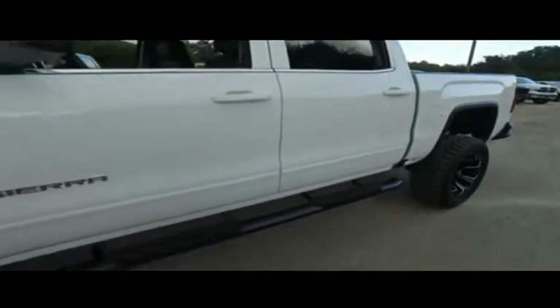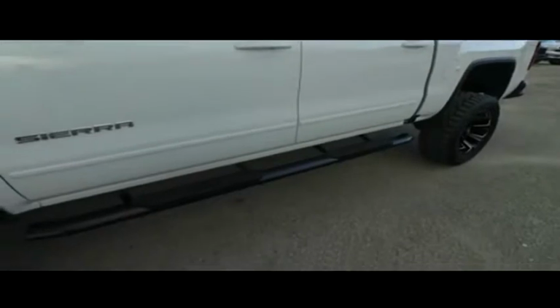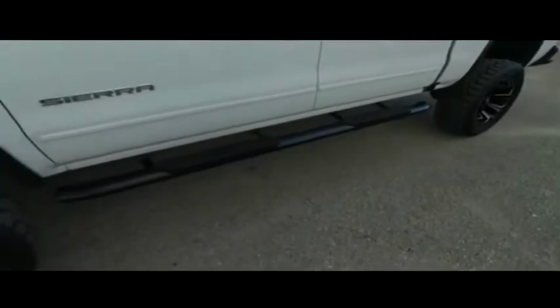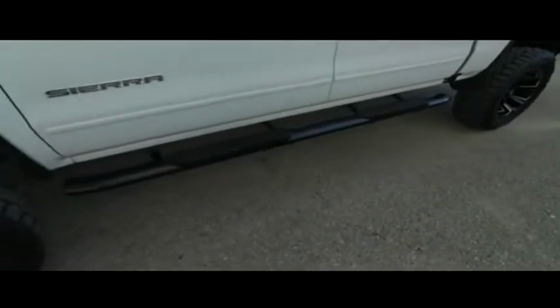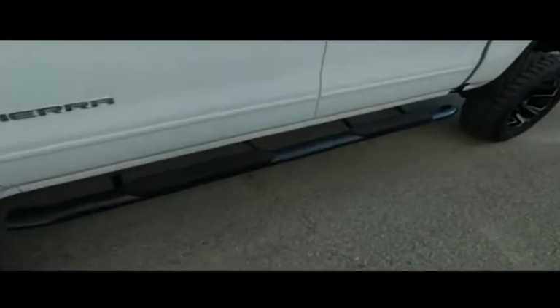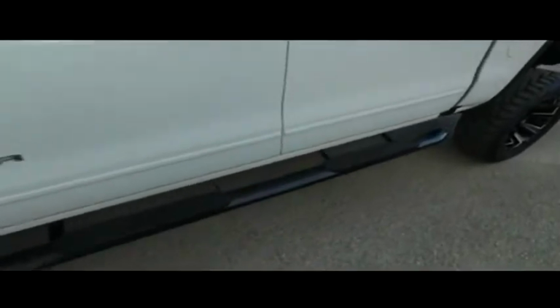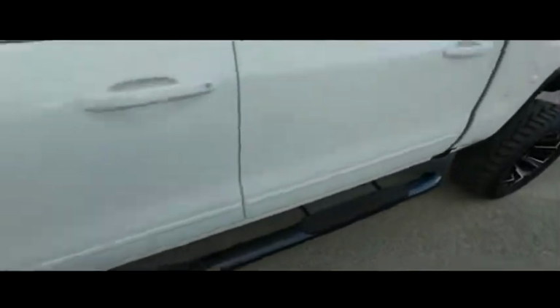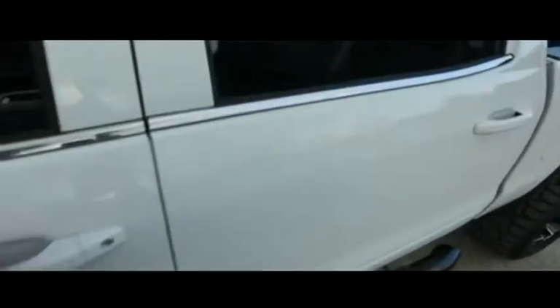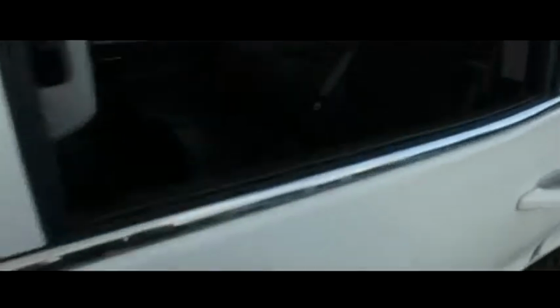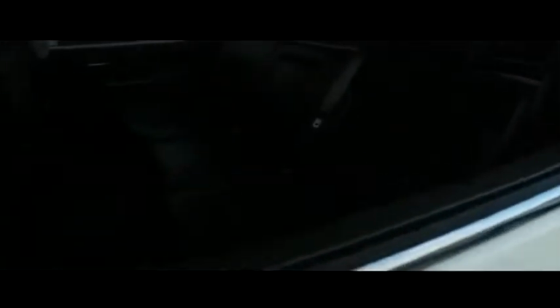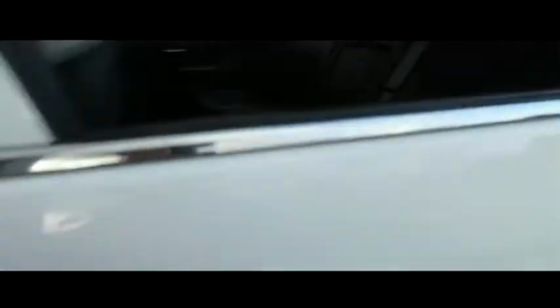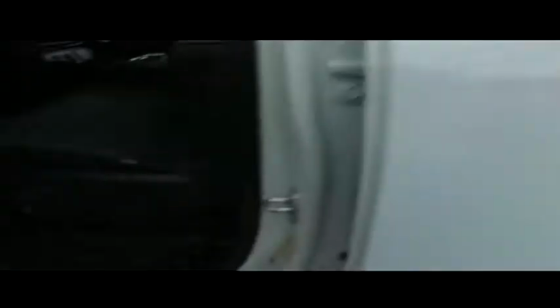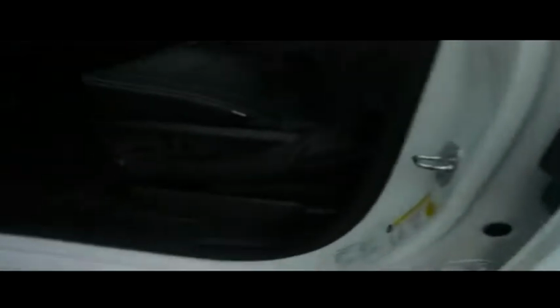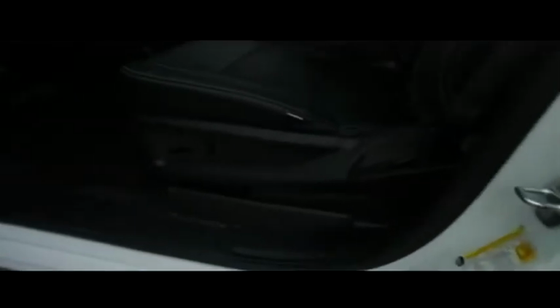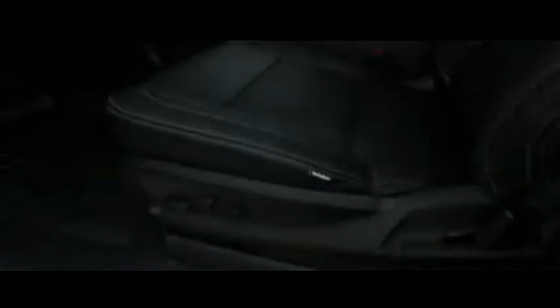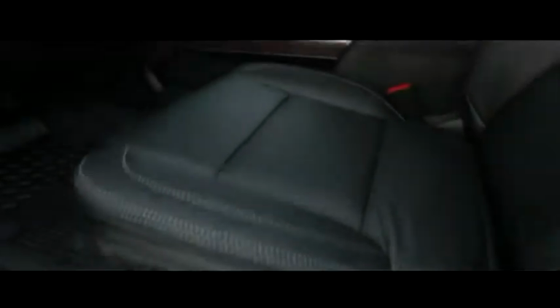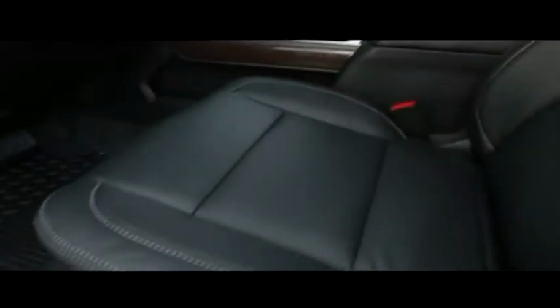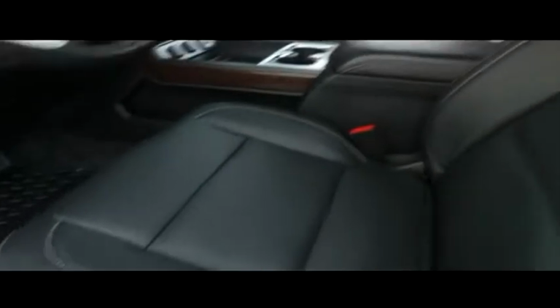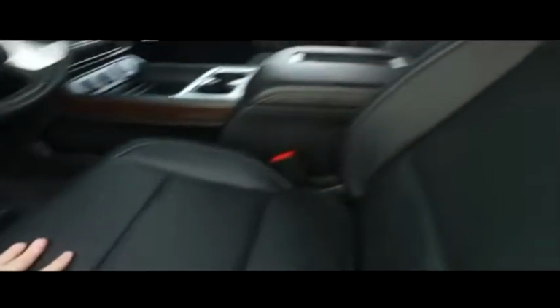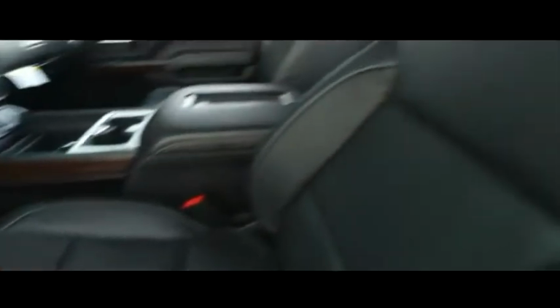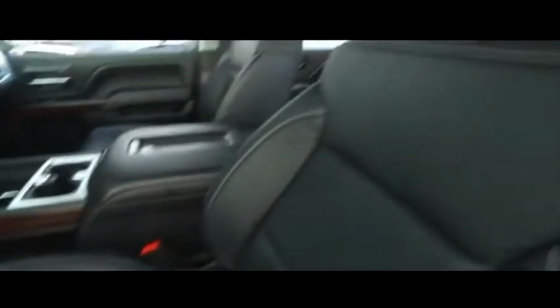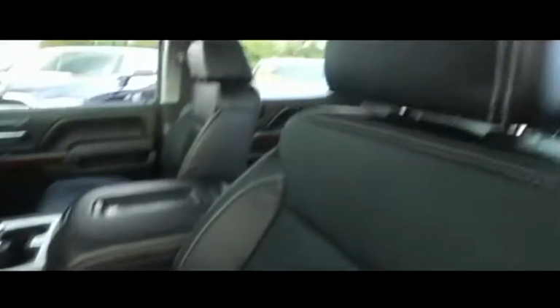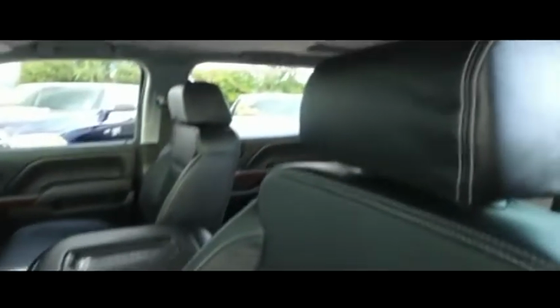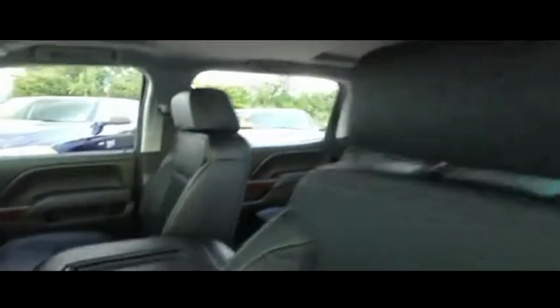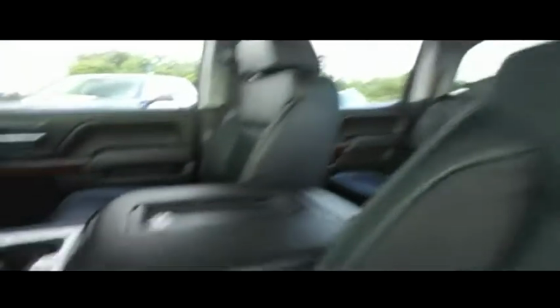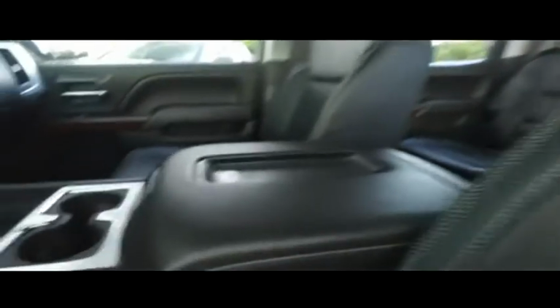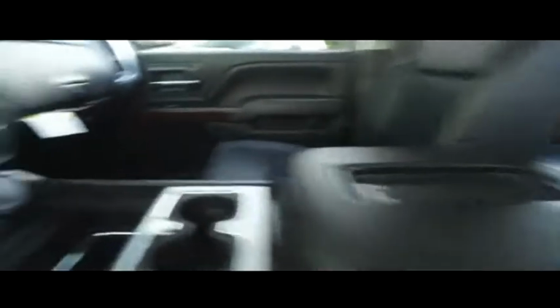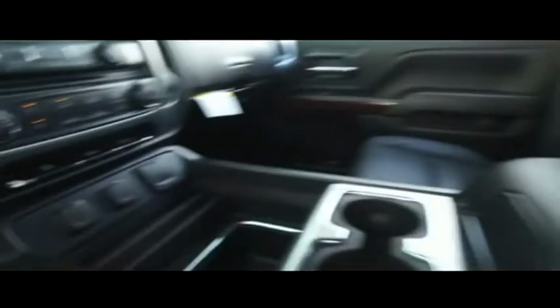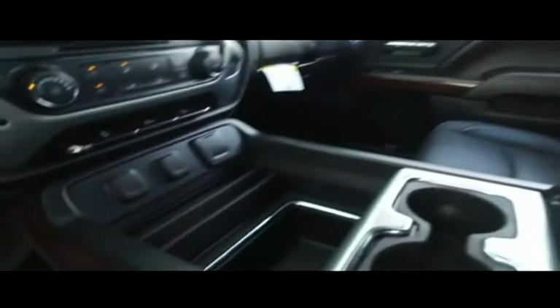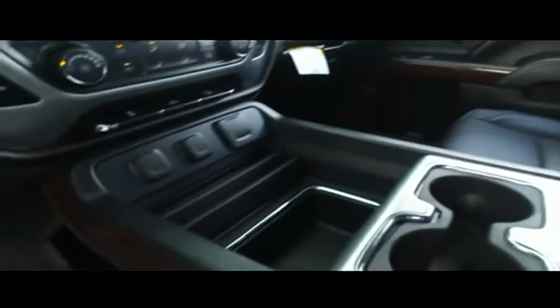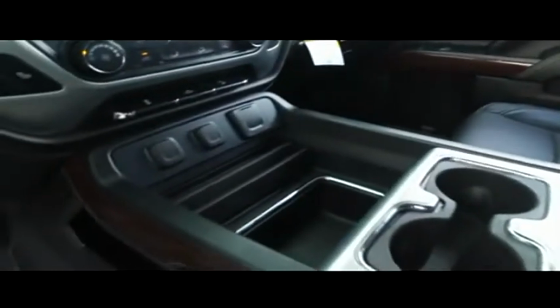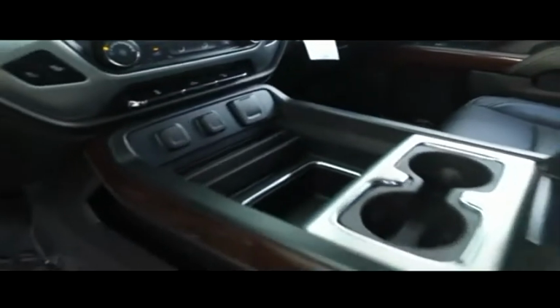Look at that brand new Ares Nerf bar — $900 to make you holla. Power heated, upgraded leather seating. Center console featuring a wireless phone charging station.